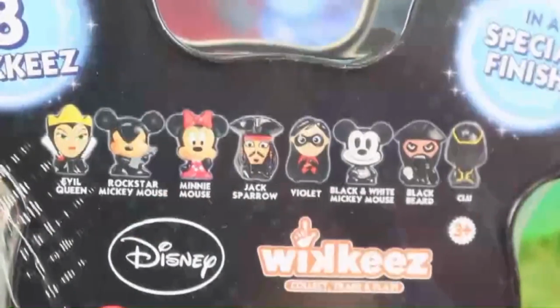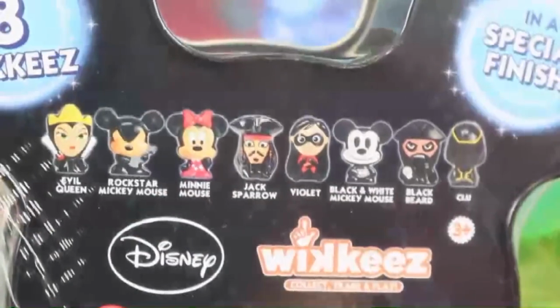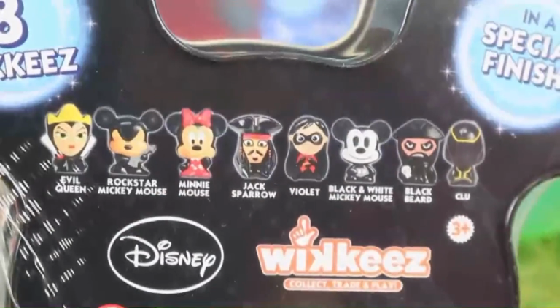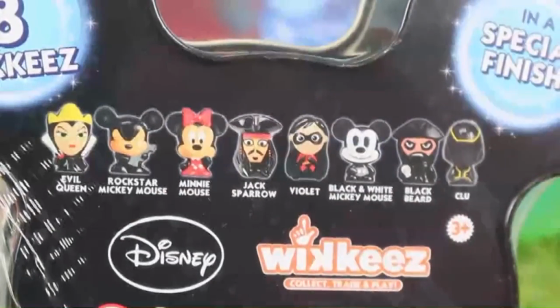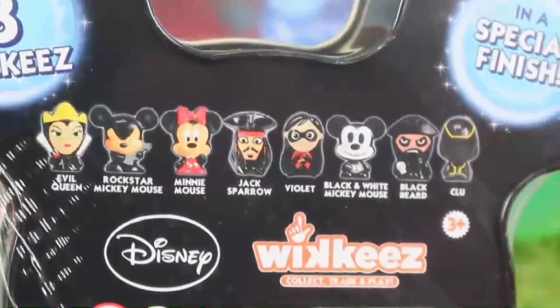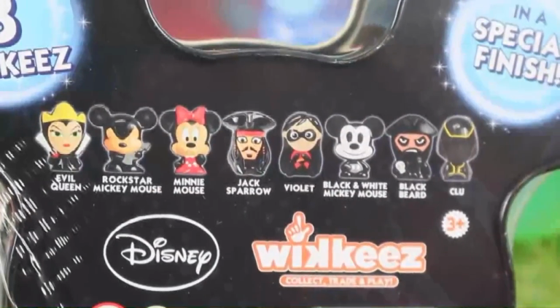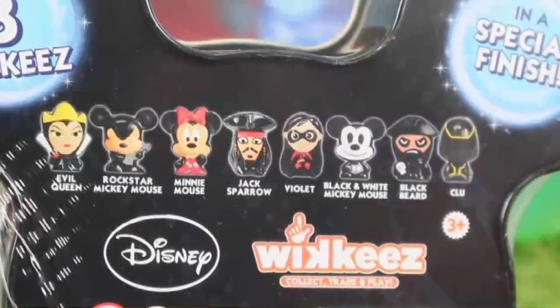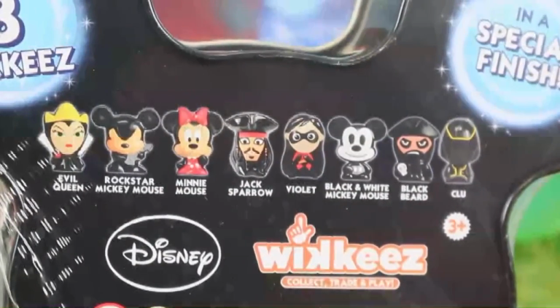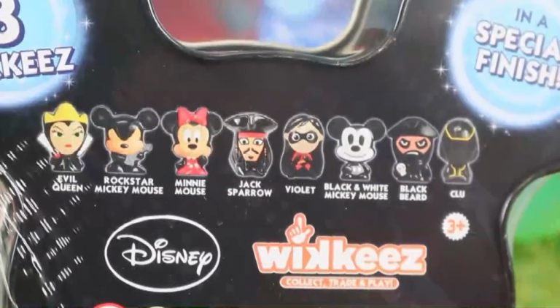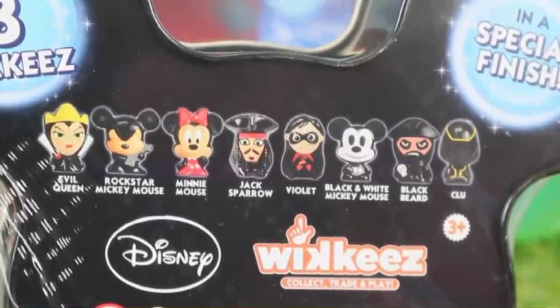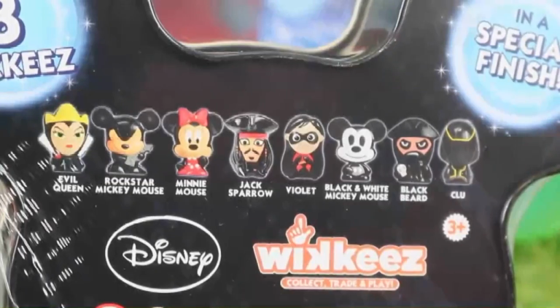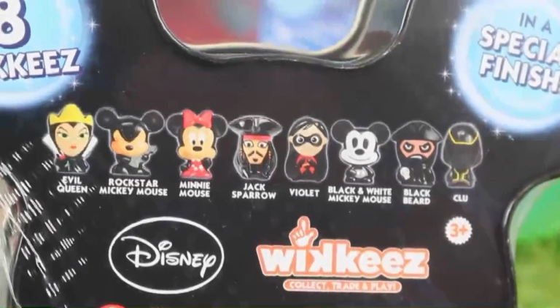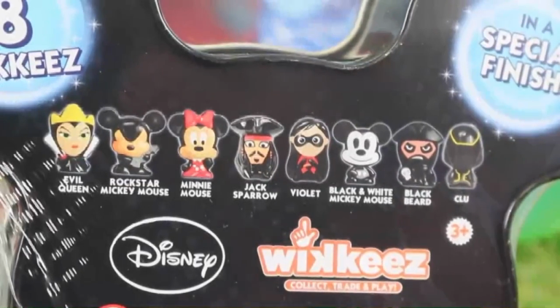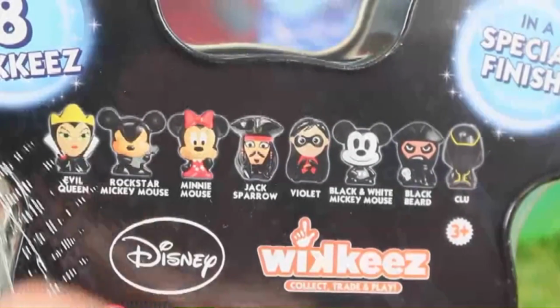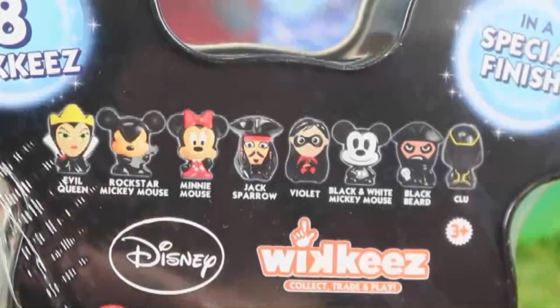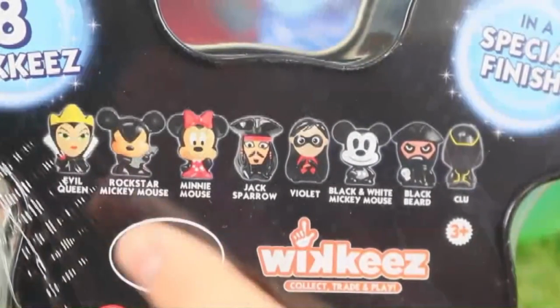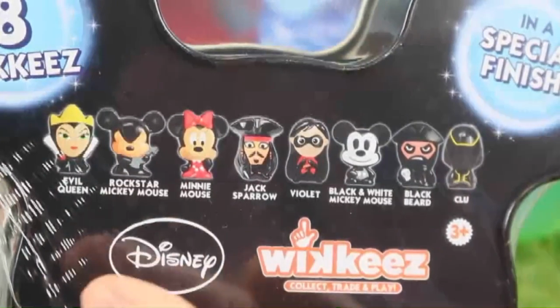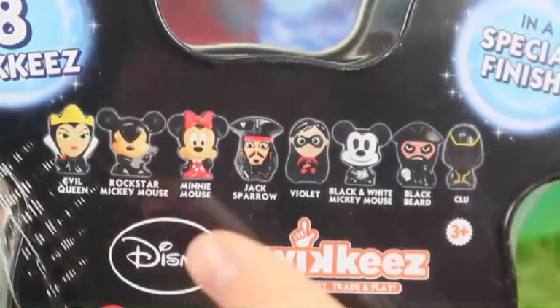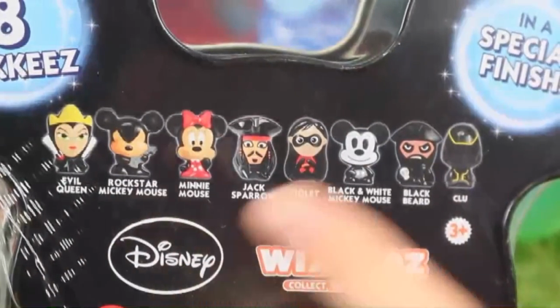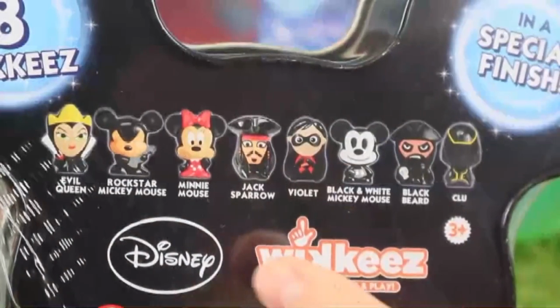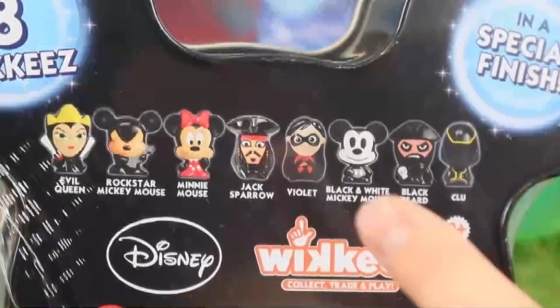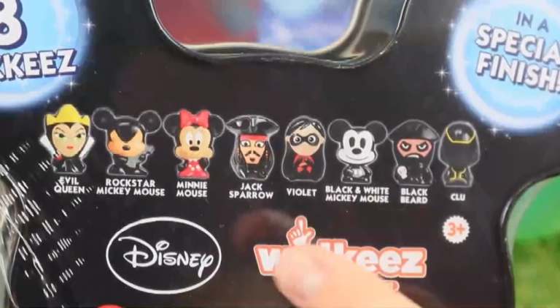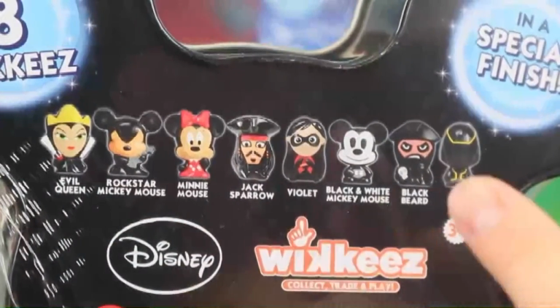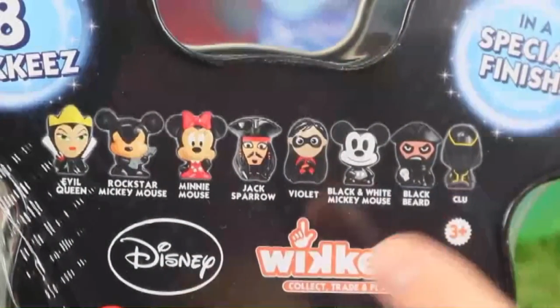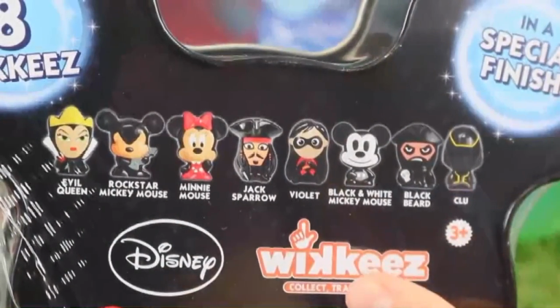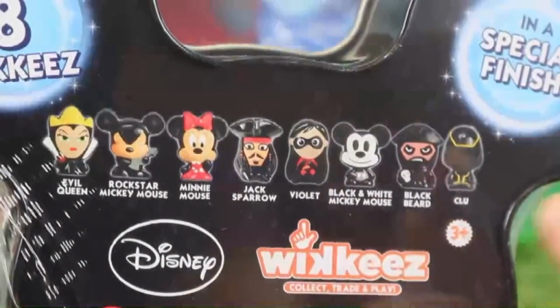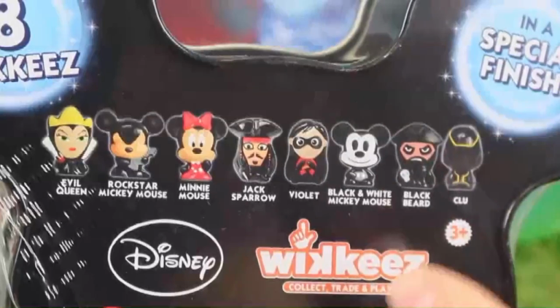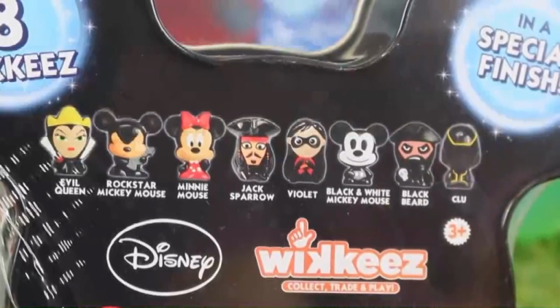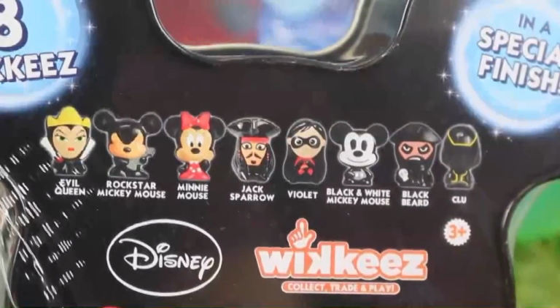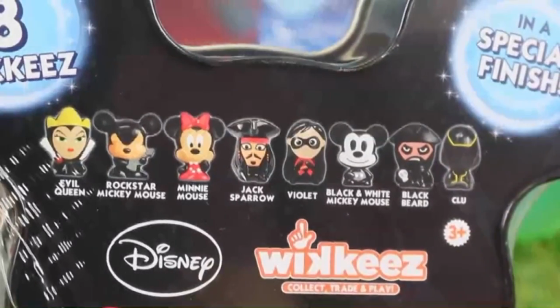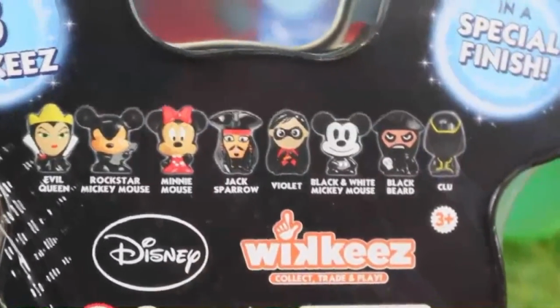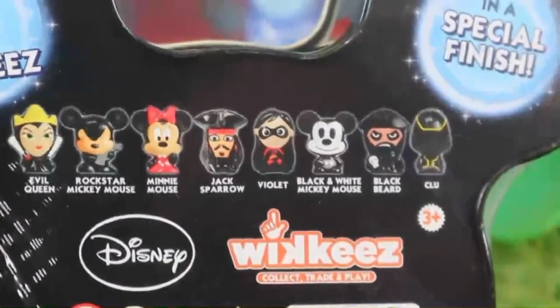For this eight pack, it actually tells you which ones you get so it's not a surprise. We get the Evil Queen, Rockstar Mickey Mouse, Minnie Mouse, Jack Sparrow, Violet, Black and White Mickey Mouse, Blackbeard, and Clue. So it's really cool.